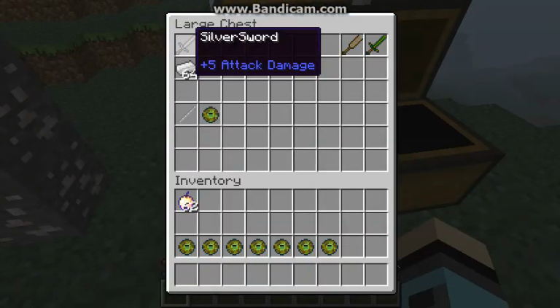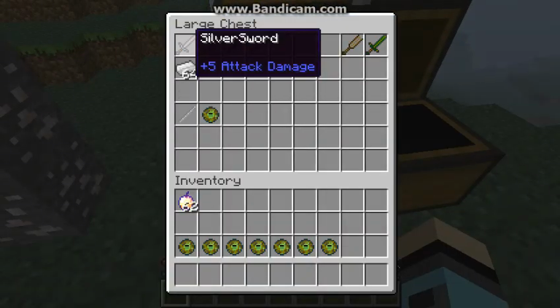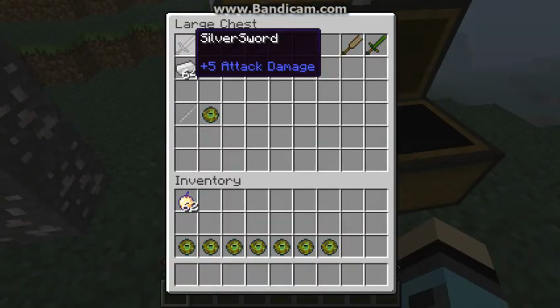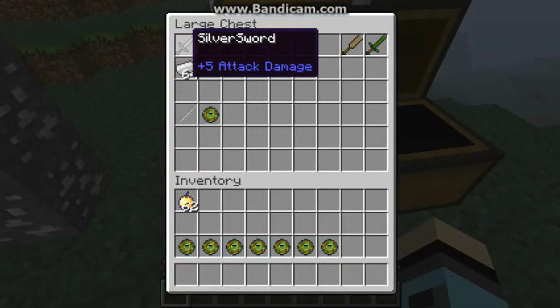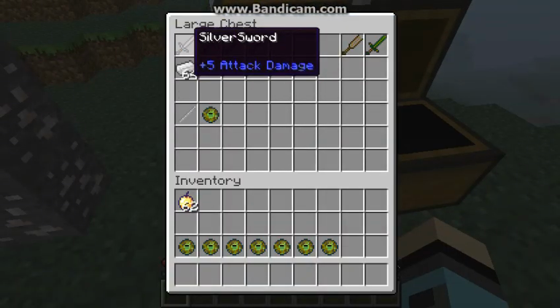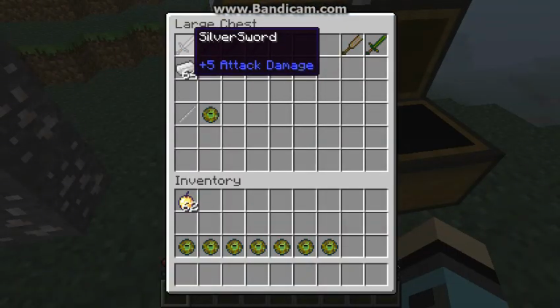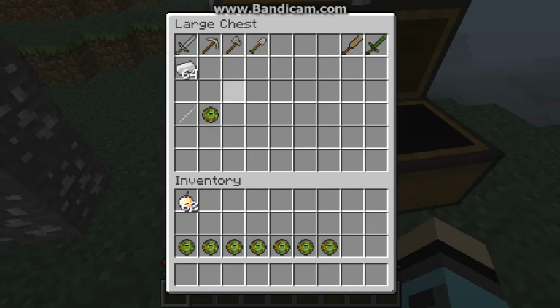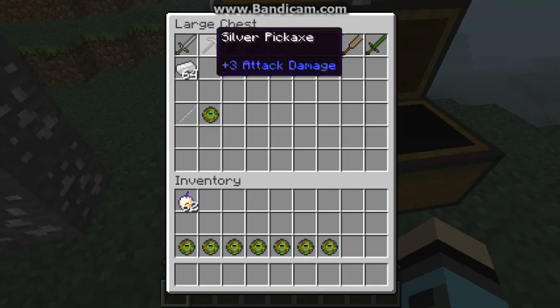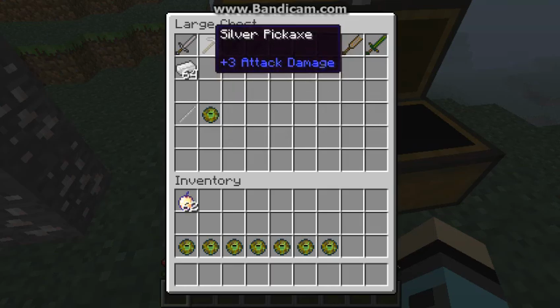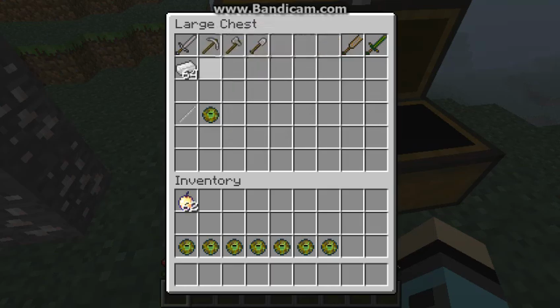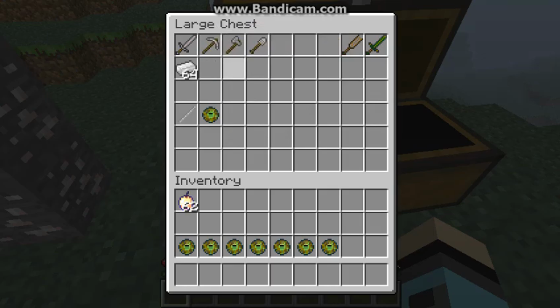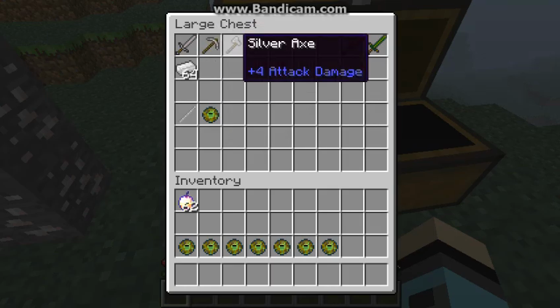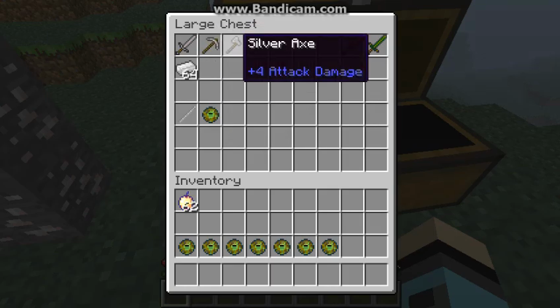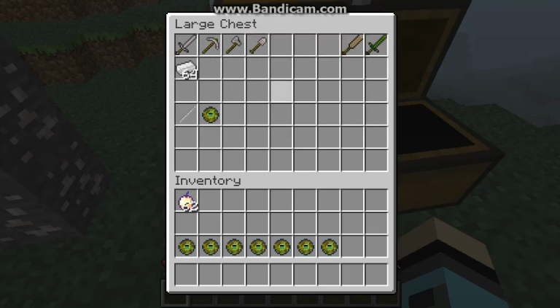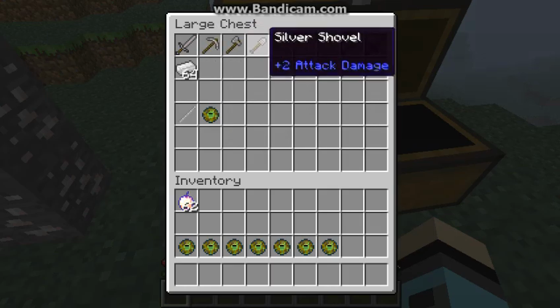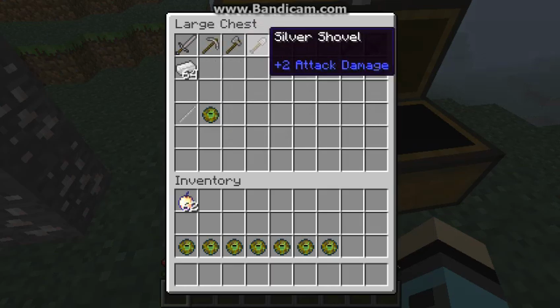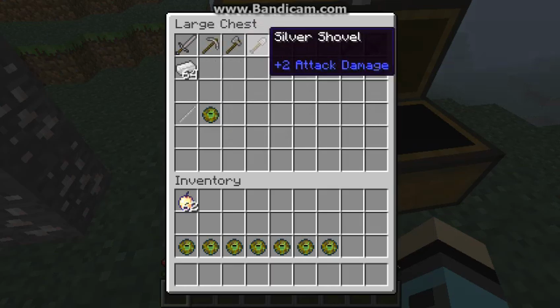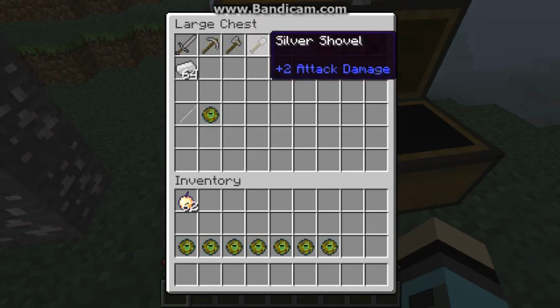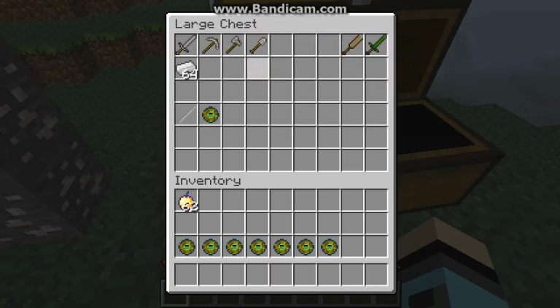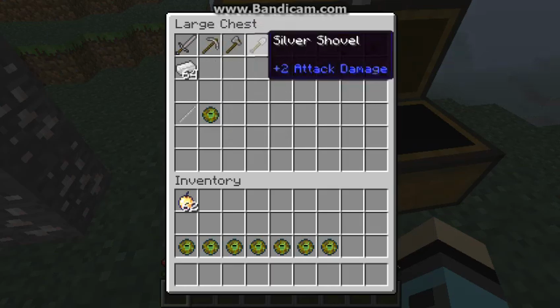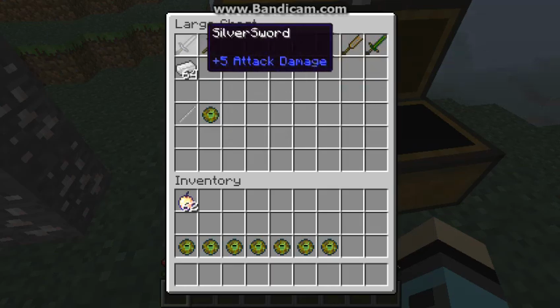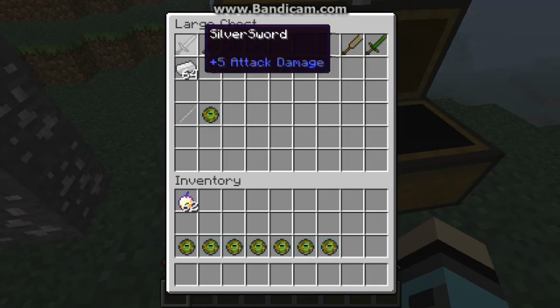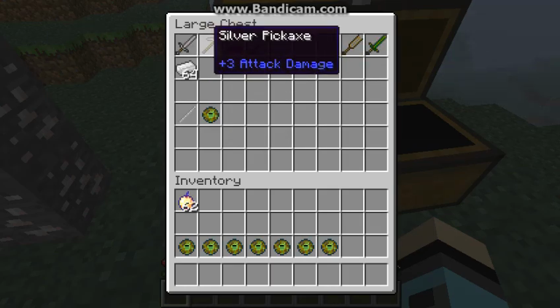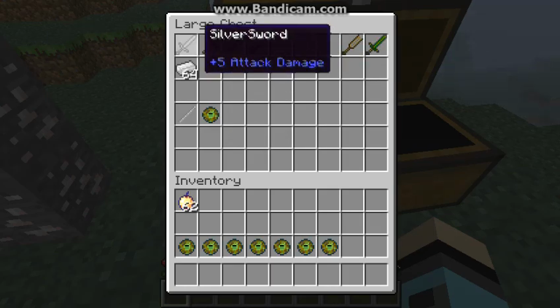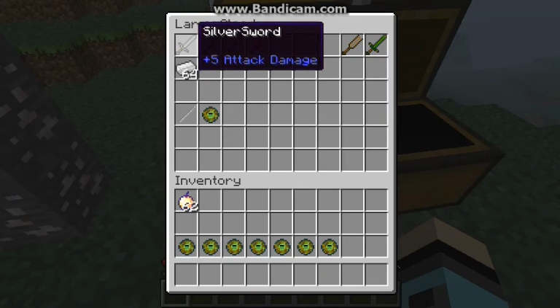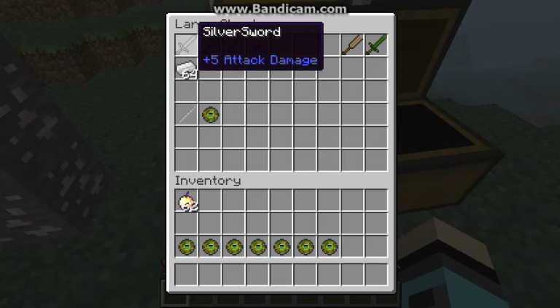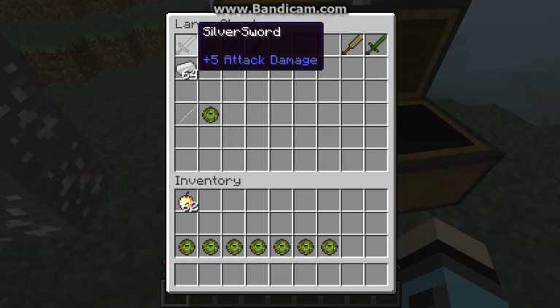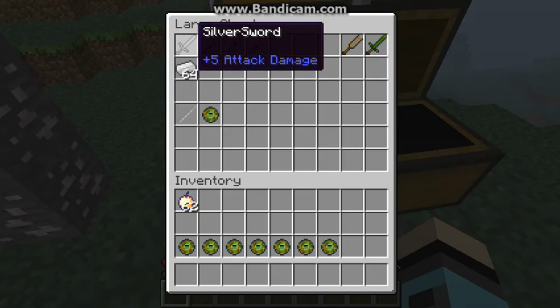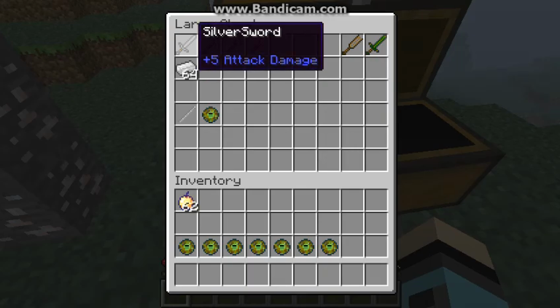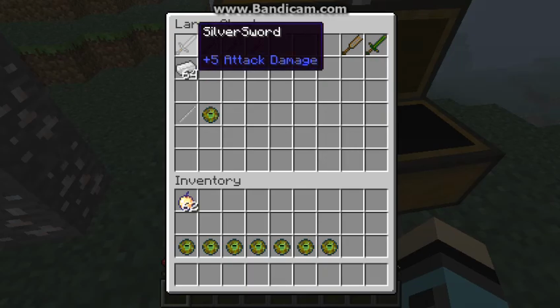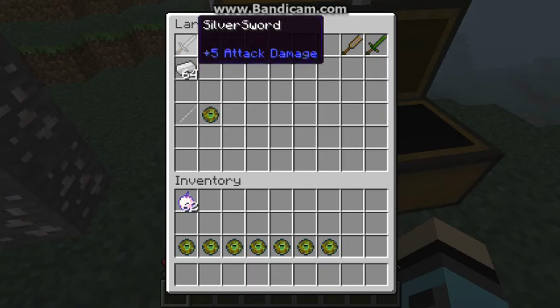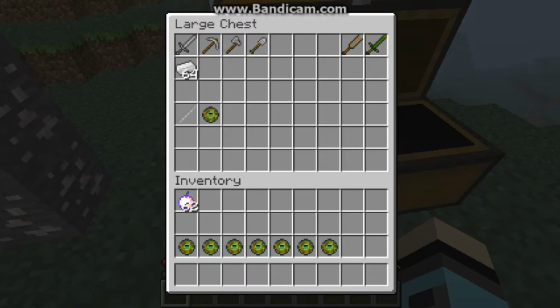Now you can make yourself a silver sword, silver pickaxe, silver axe, and silver shovel. I'm not going to show you the crafting recipes, but the silver sword is definitely like a stone sword.